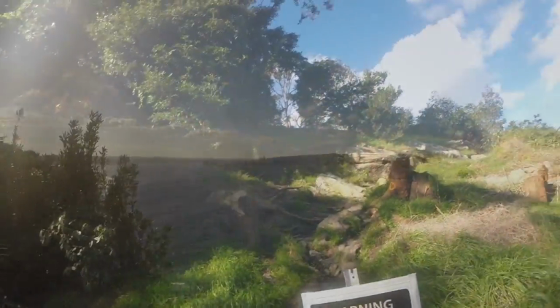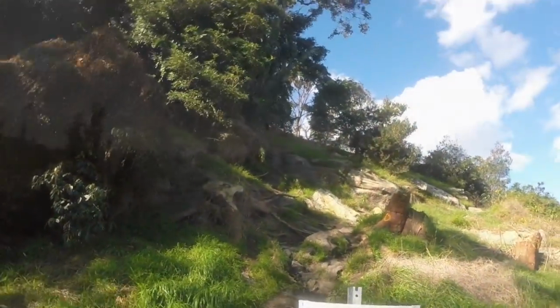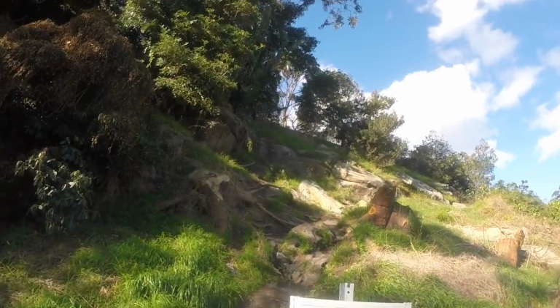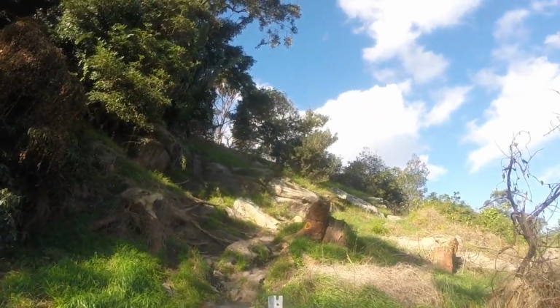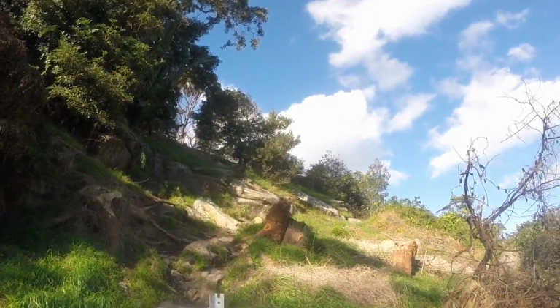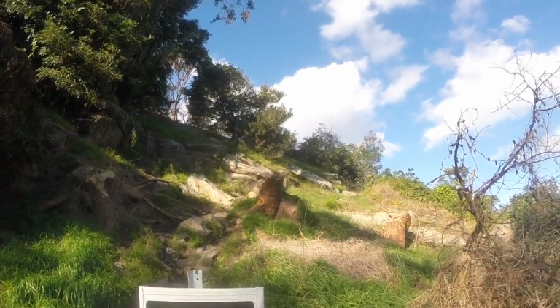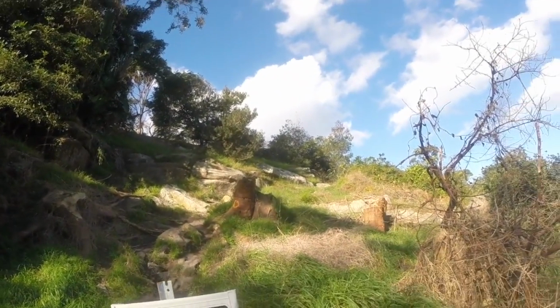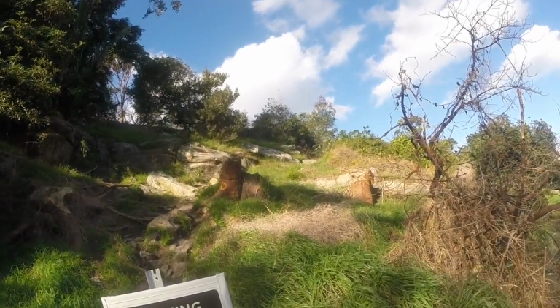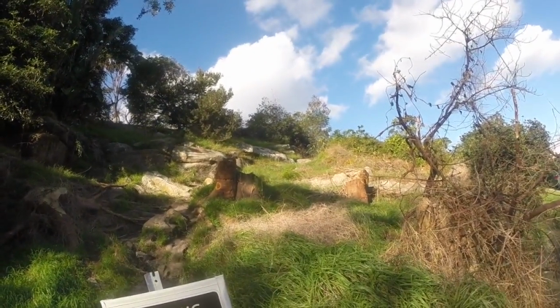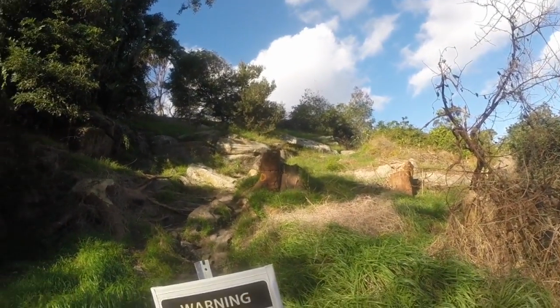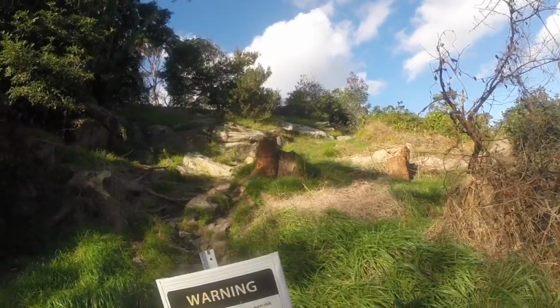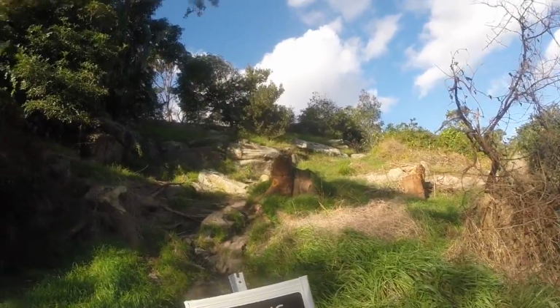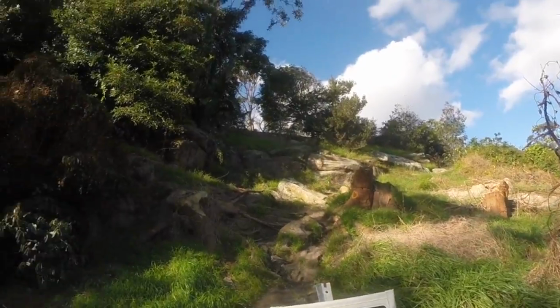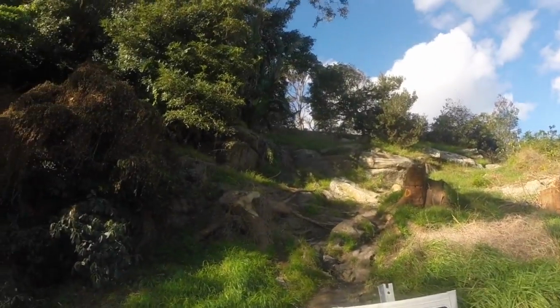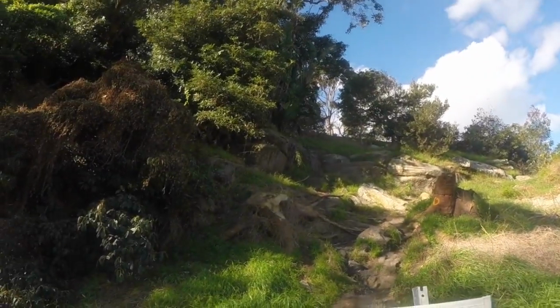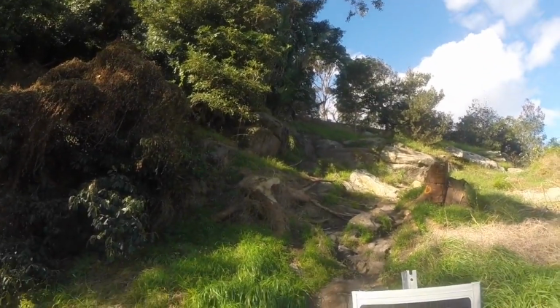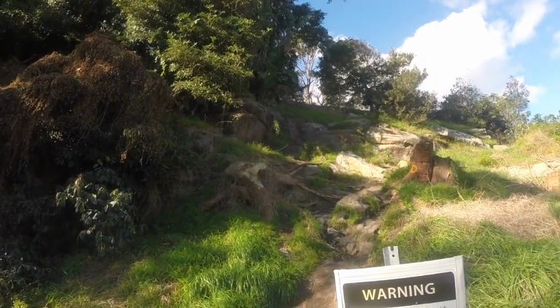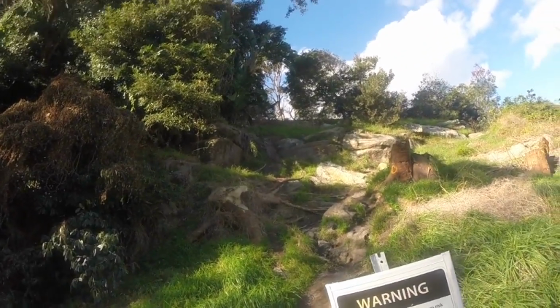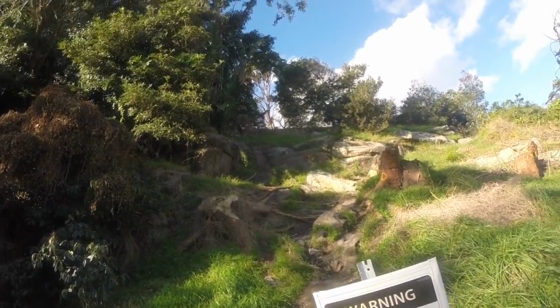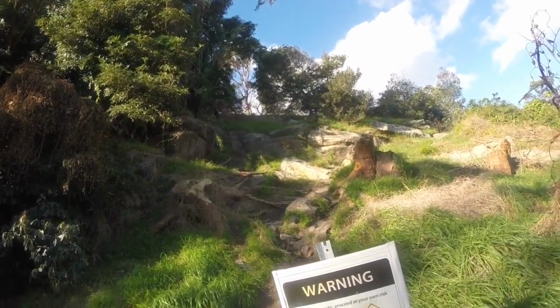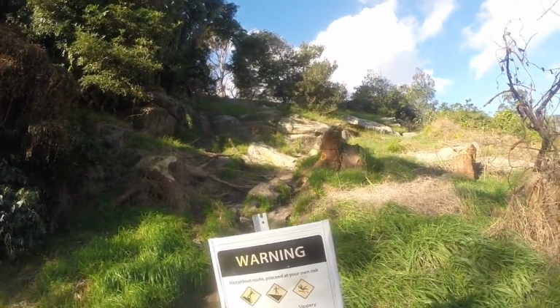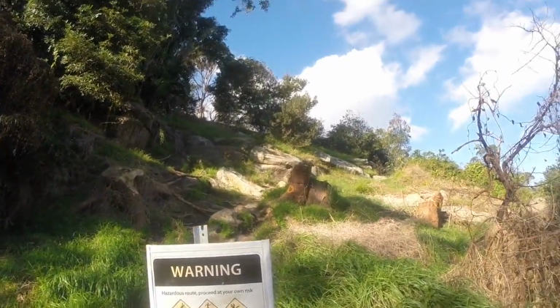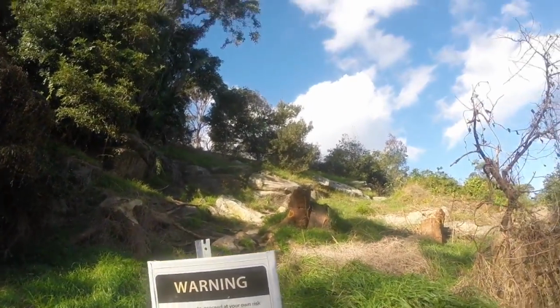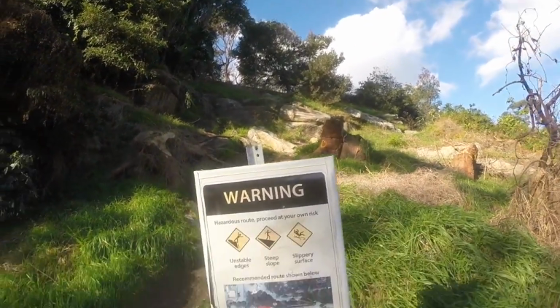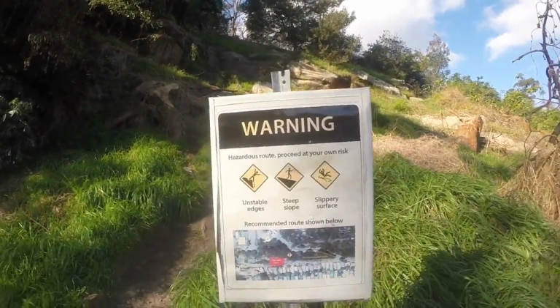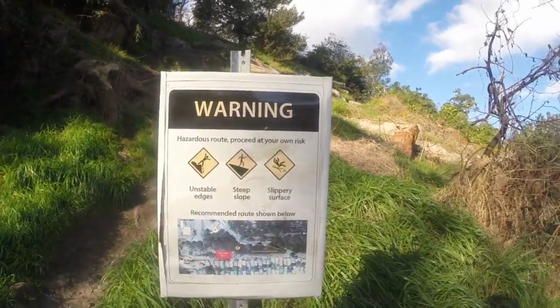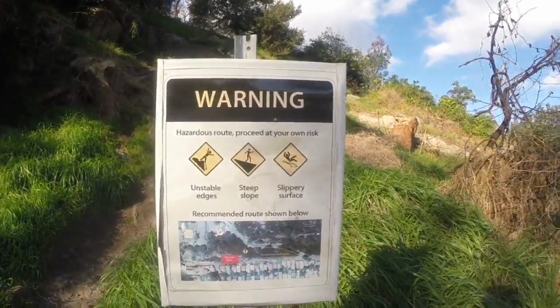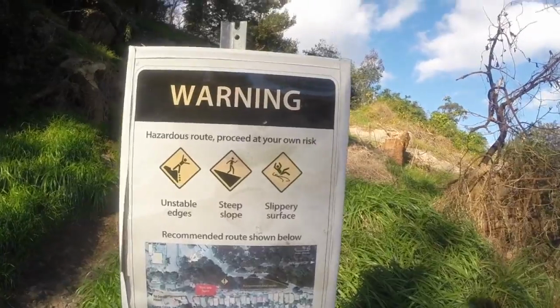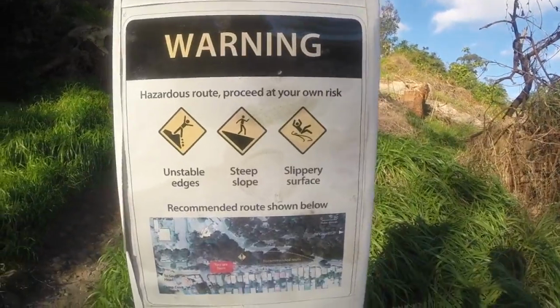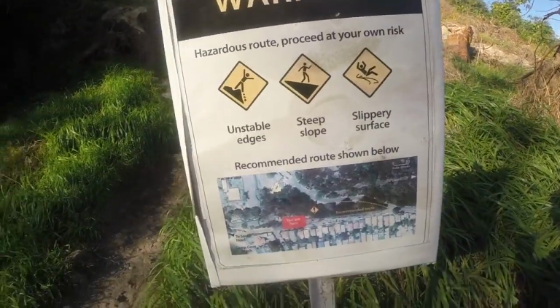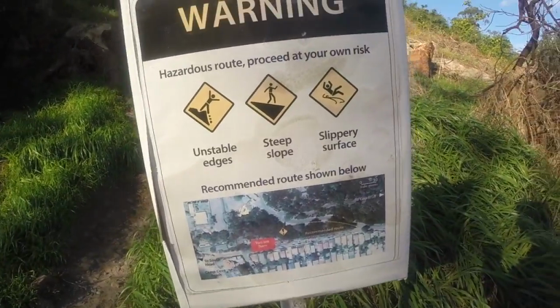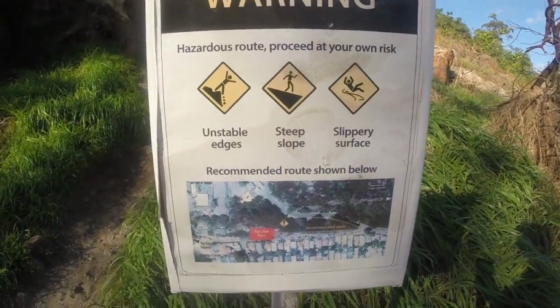We just climbed up this — that's scary now that I look at it. And there's even a sign here that tells us we shouldn't do it.